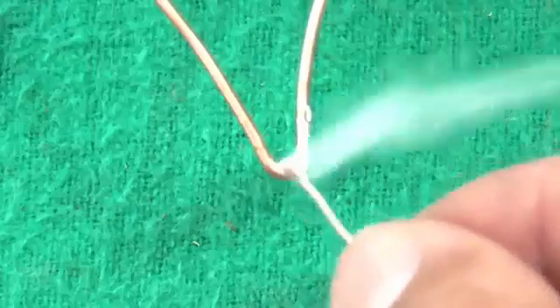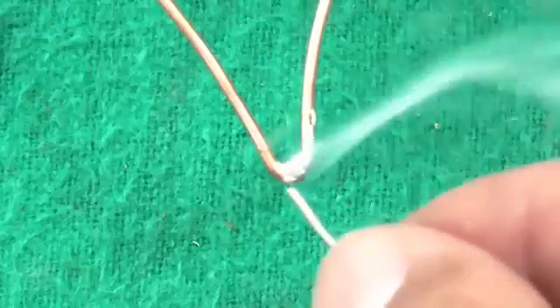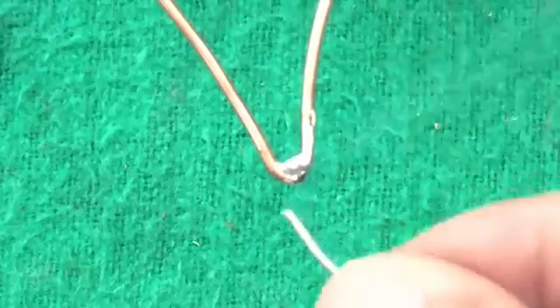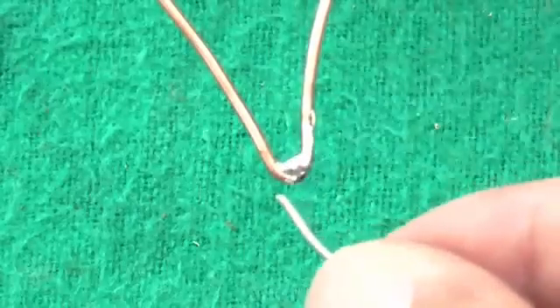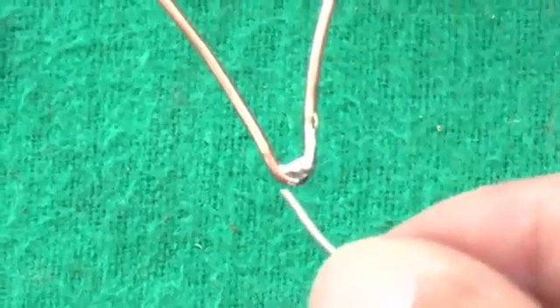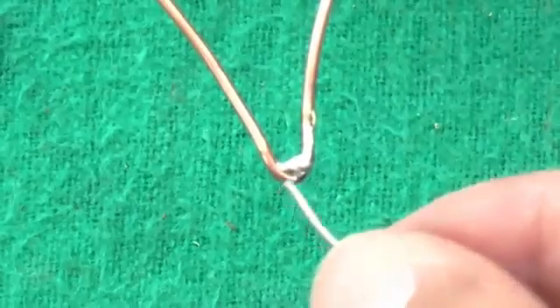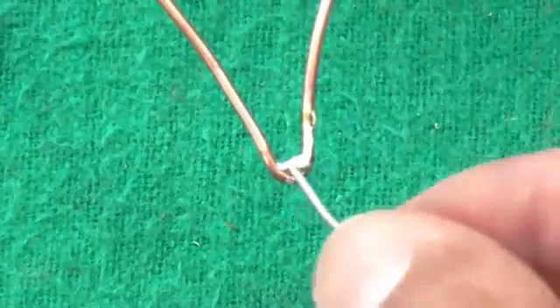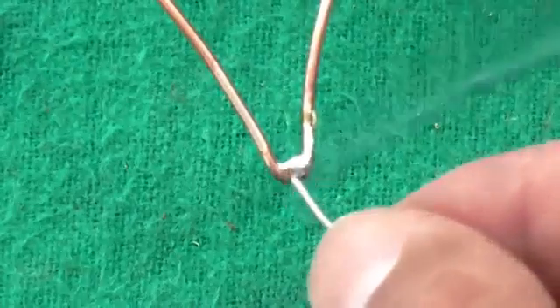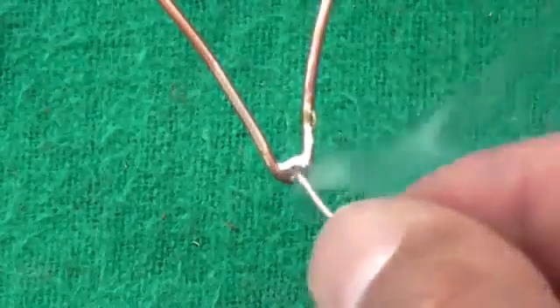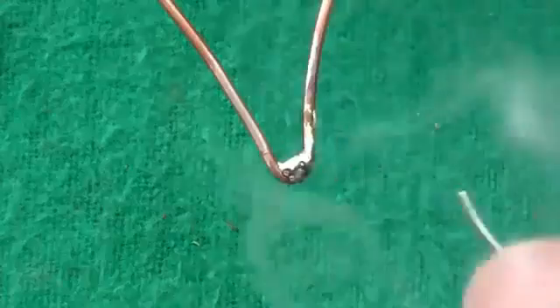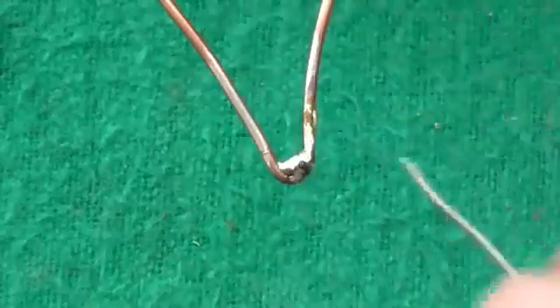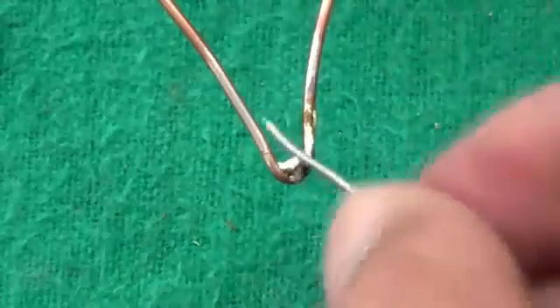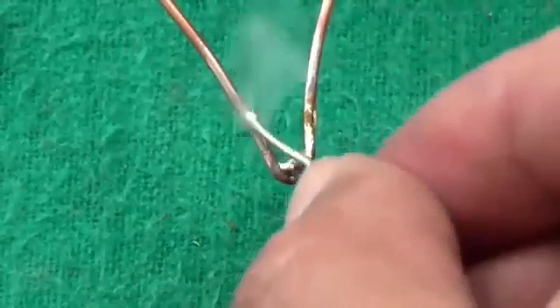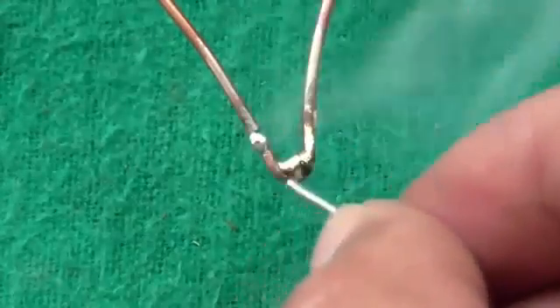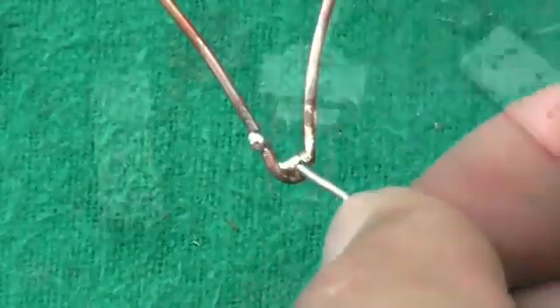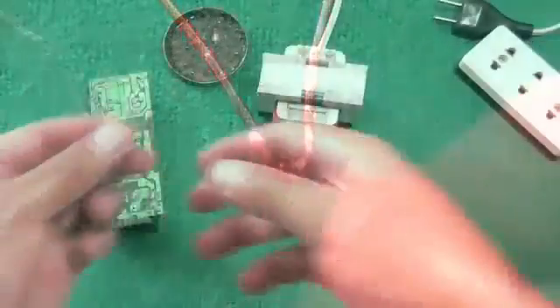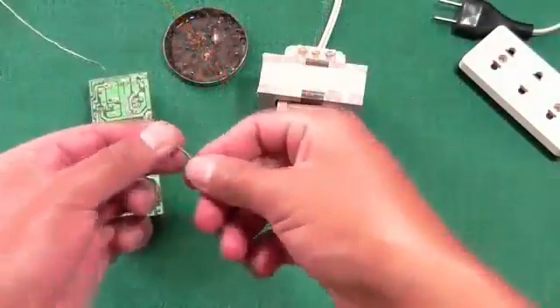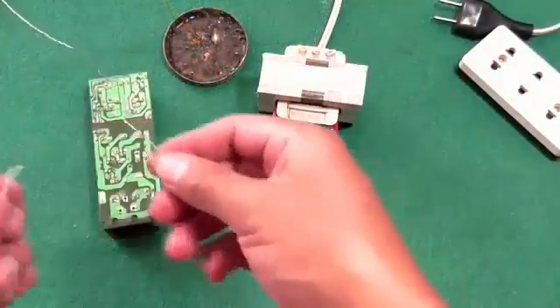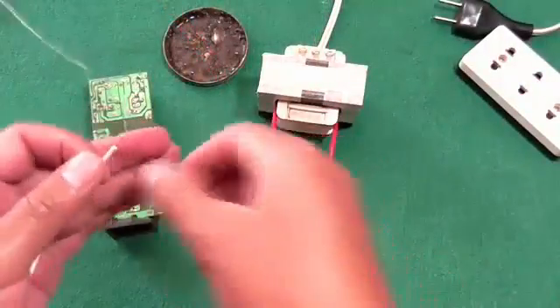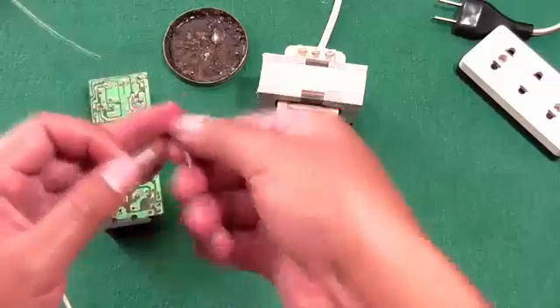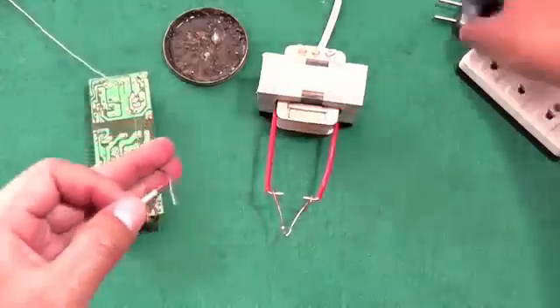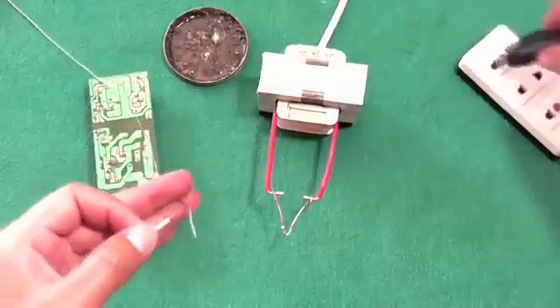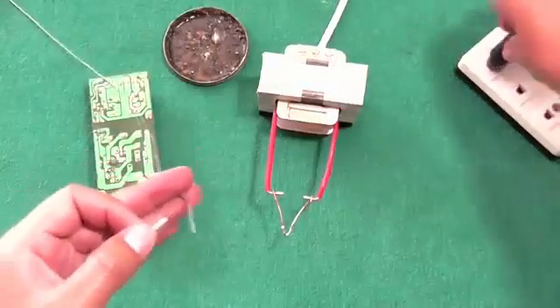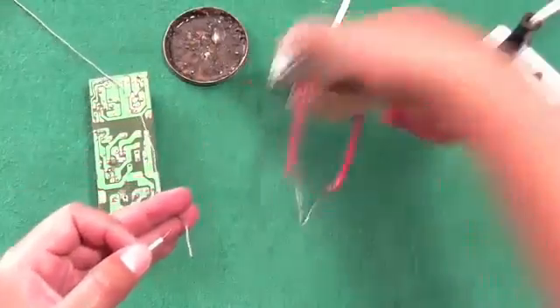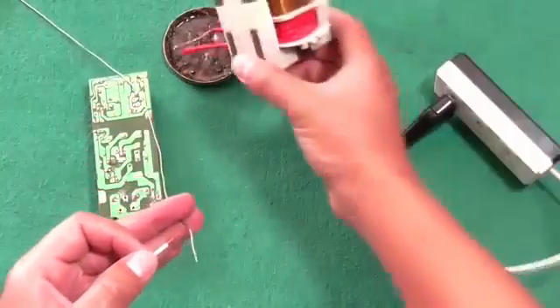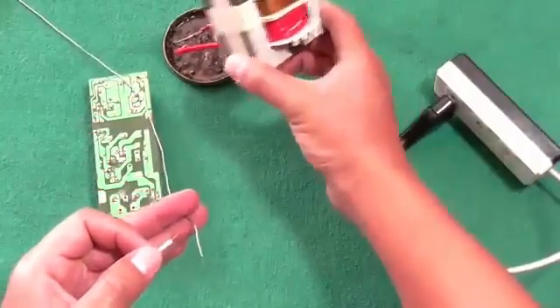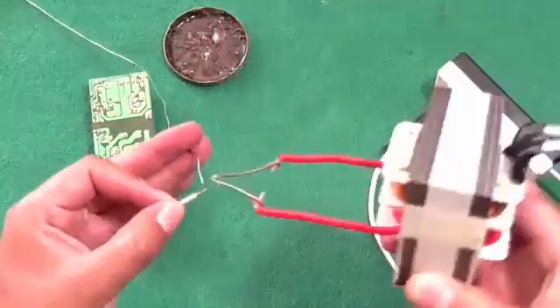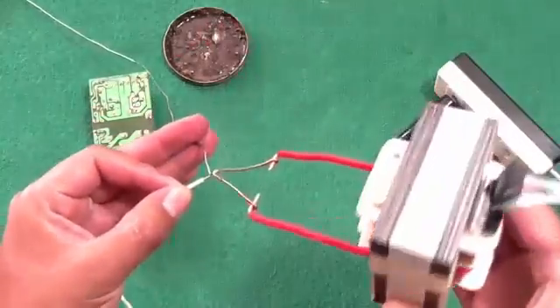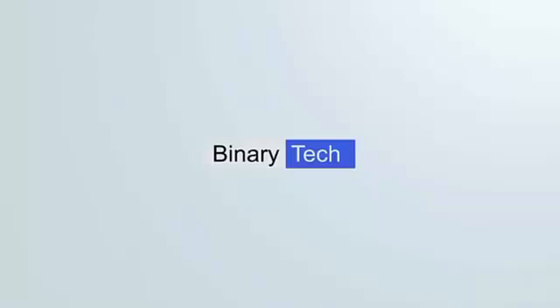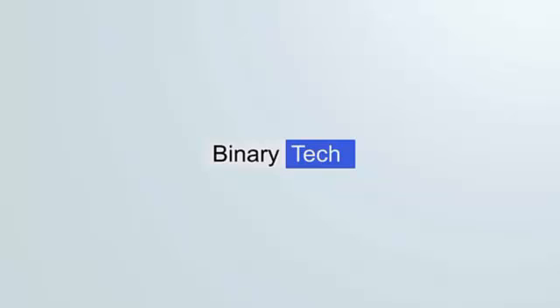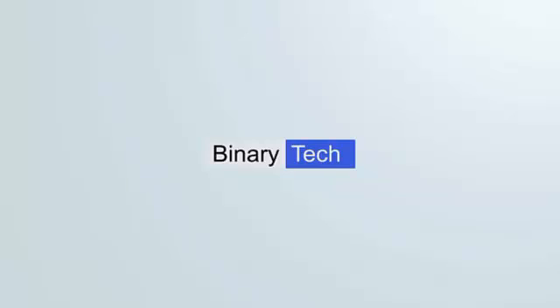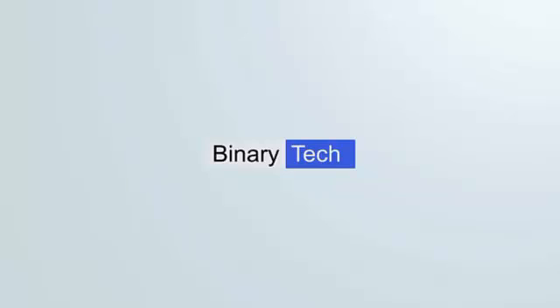Theory of transformer-based soldering iron: when the primary coil induces mutual flux, the secondary coil produces an electrical AC signal, and then the copper wire makes a short circuit and the copper wire will start heating.